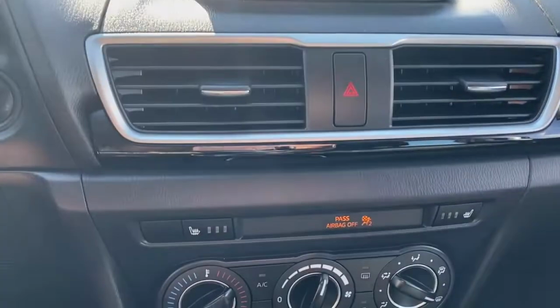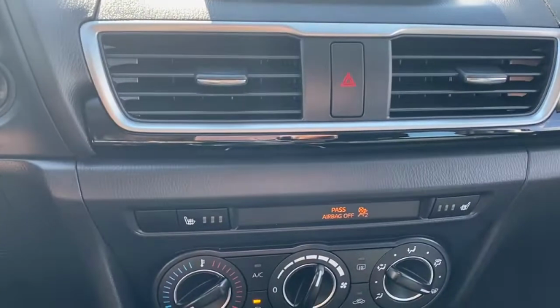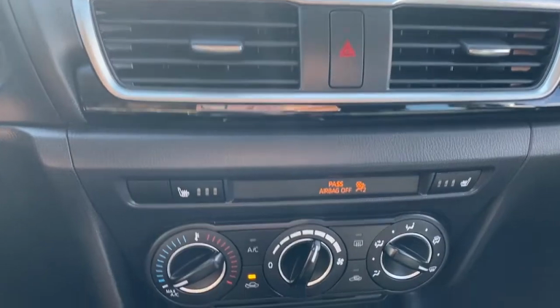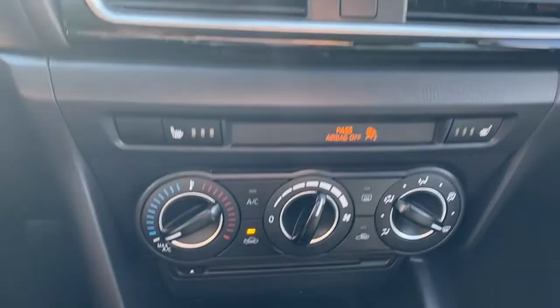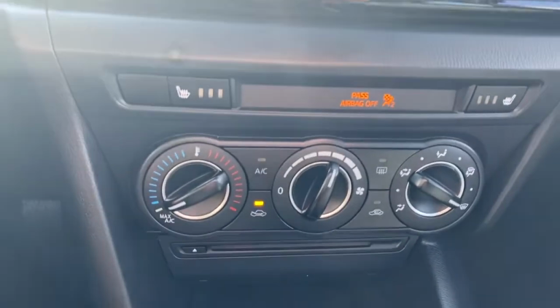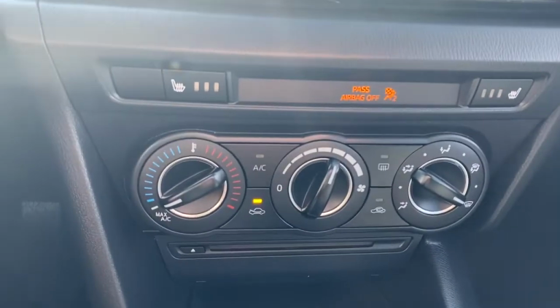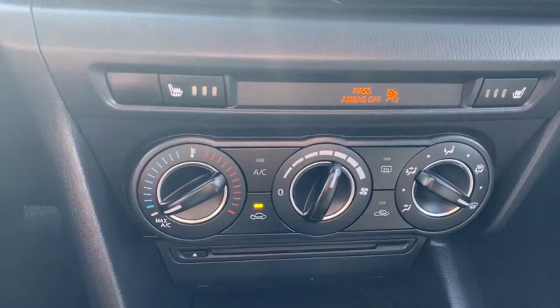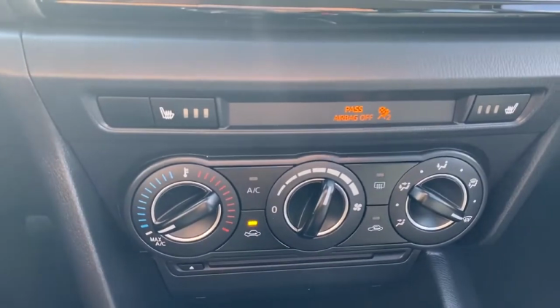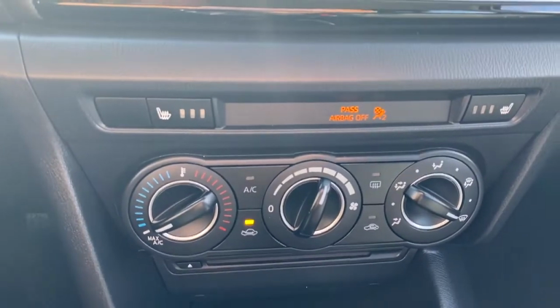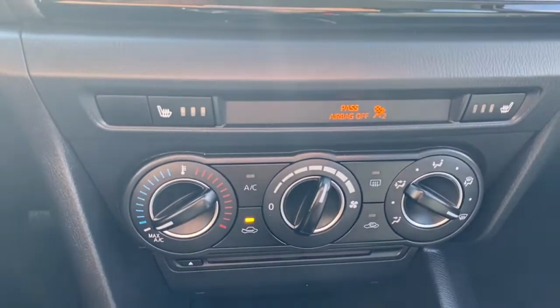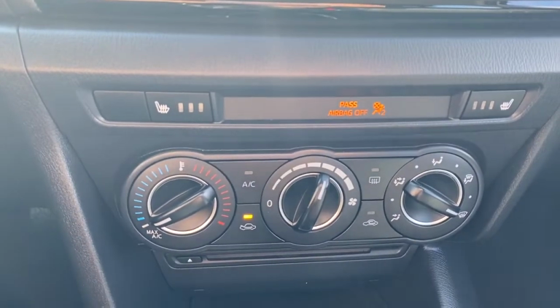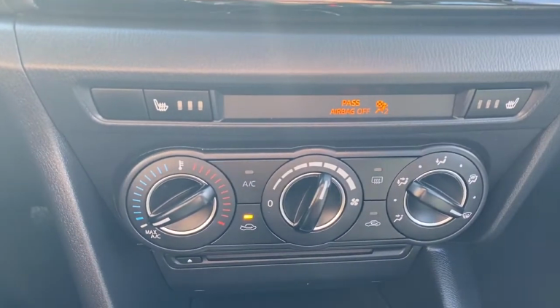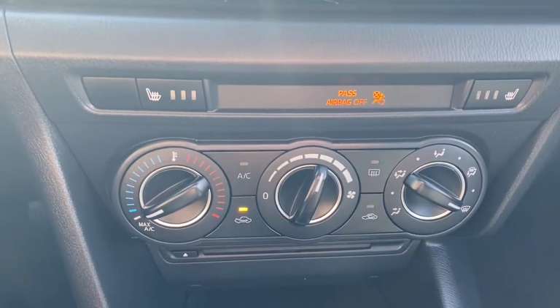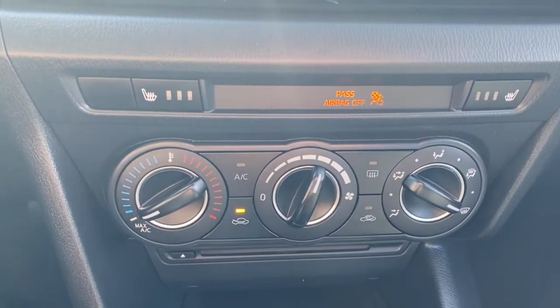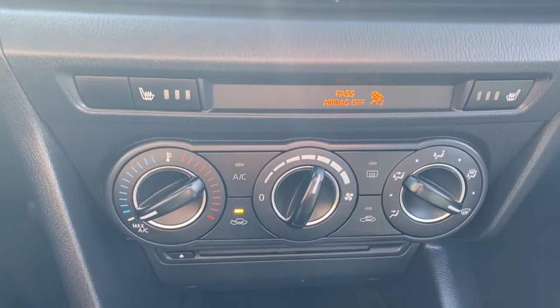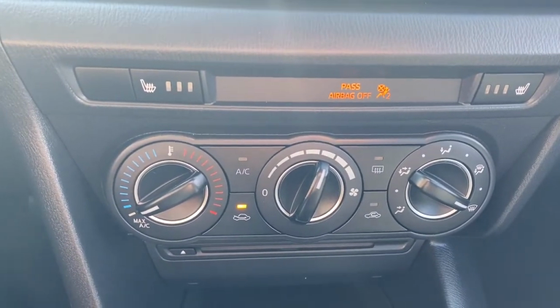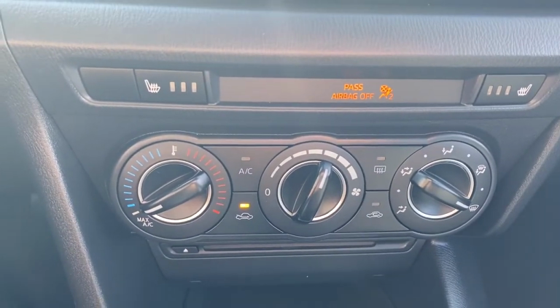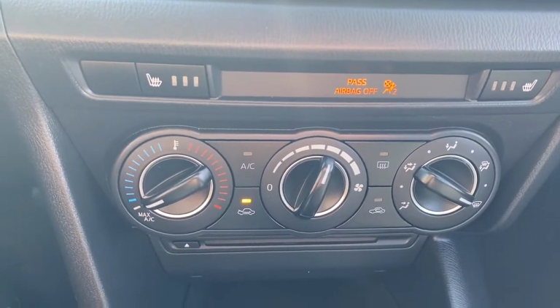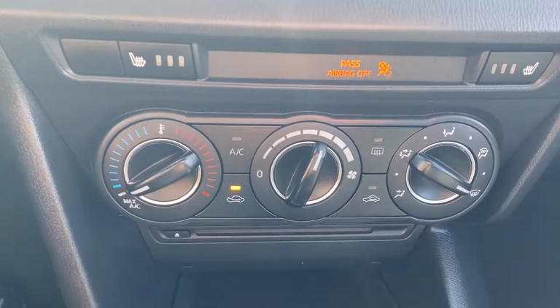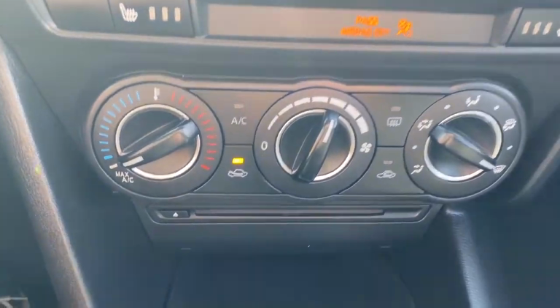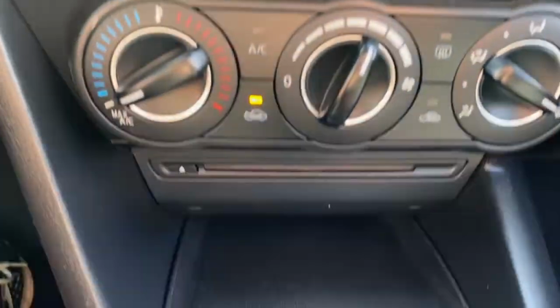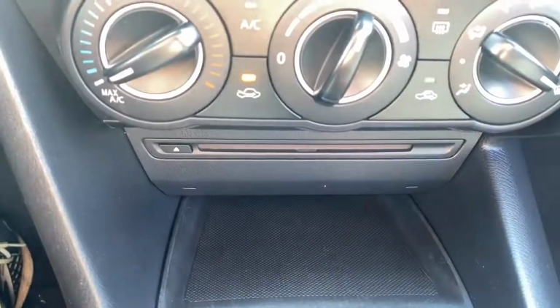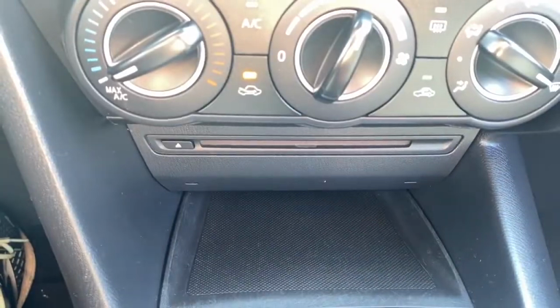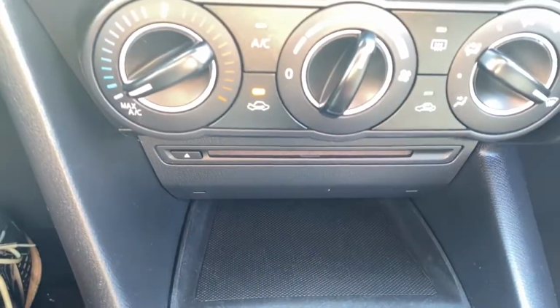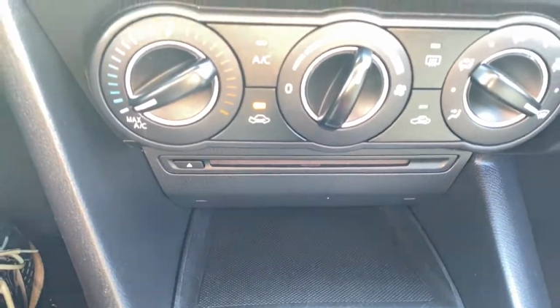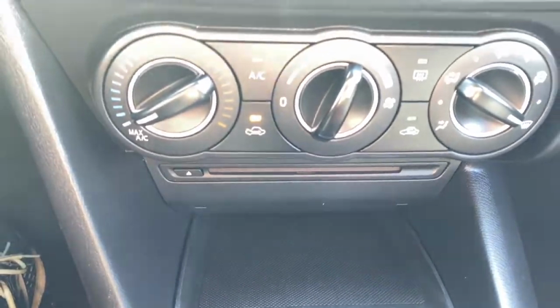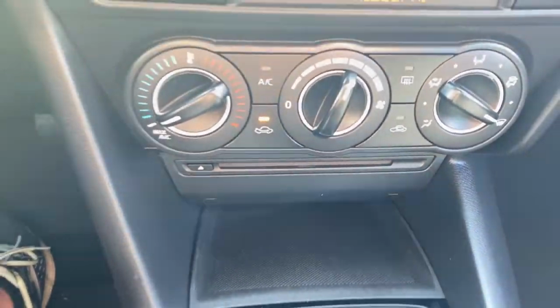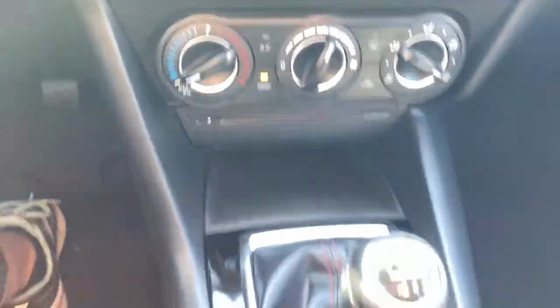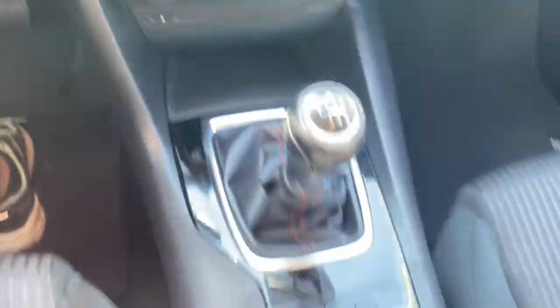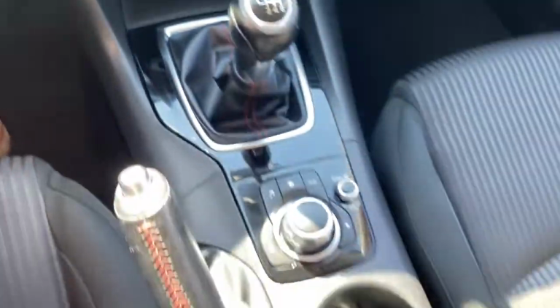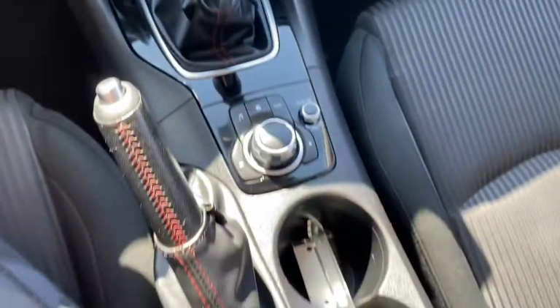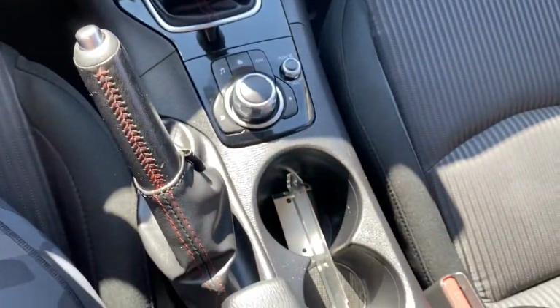We also have hazard lights, heated front seats, climate control buttons with air conditioning, a CD player down below, and dual cup holders.